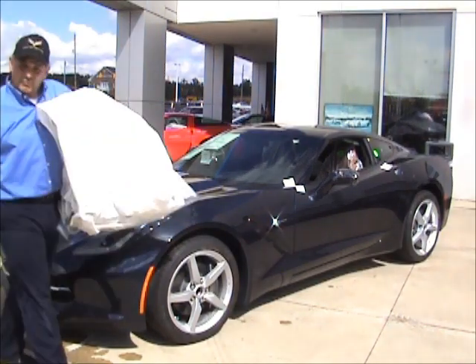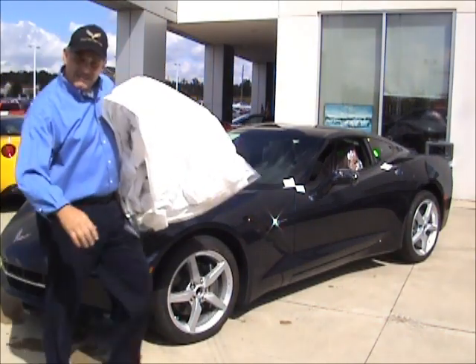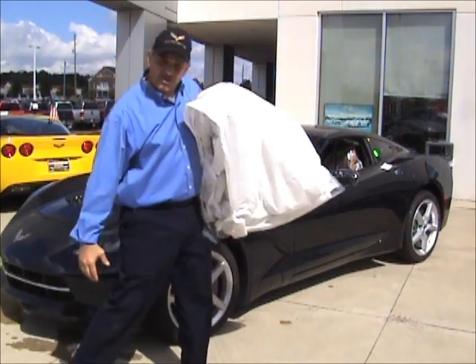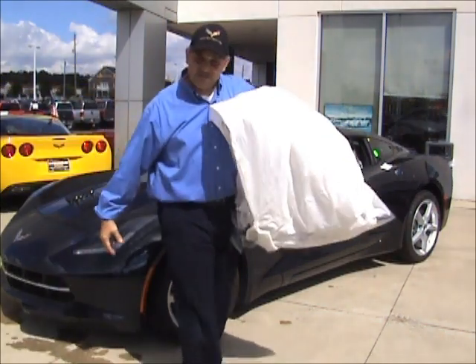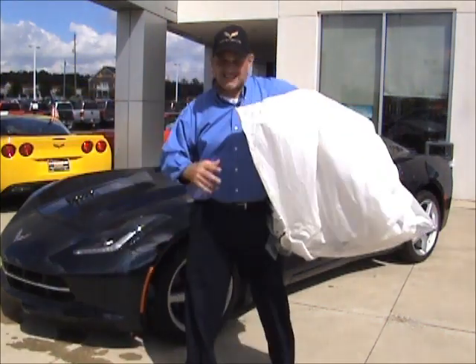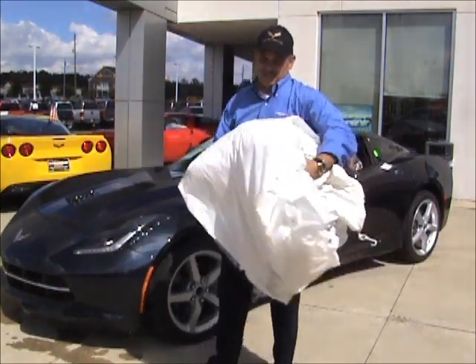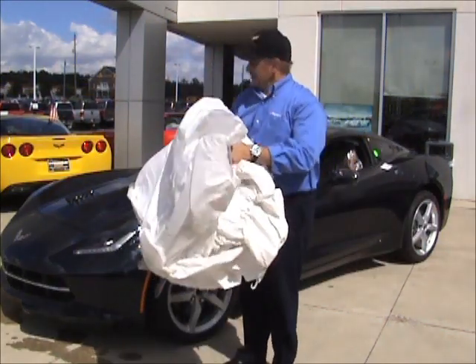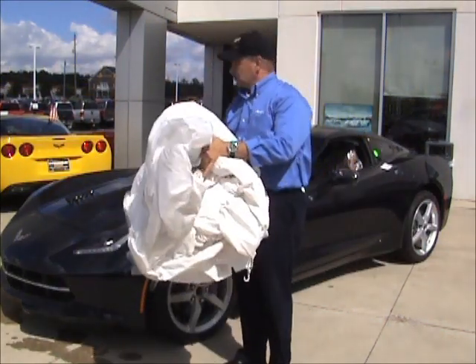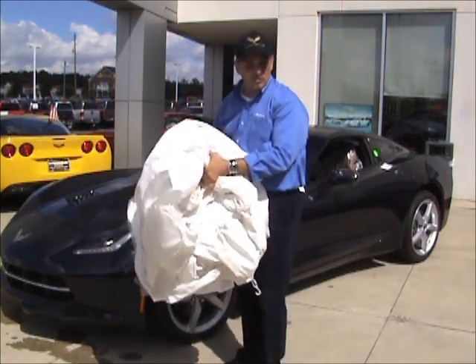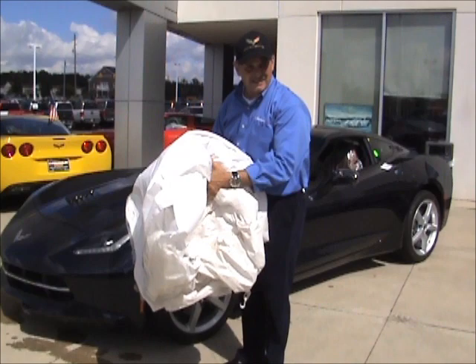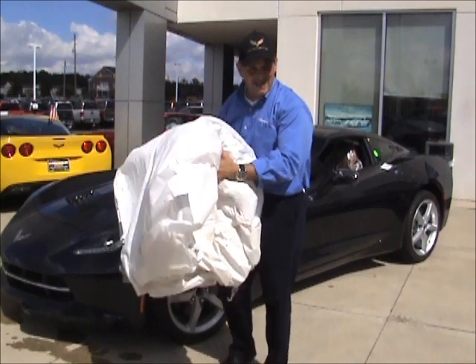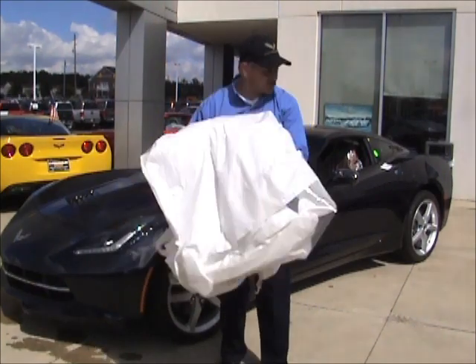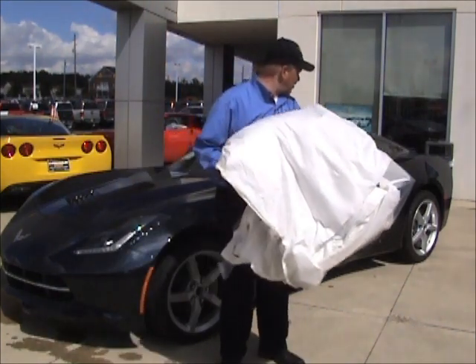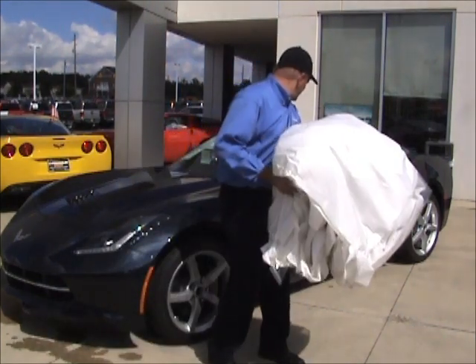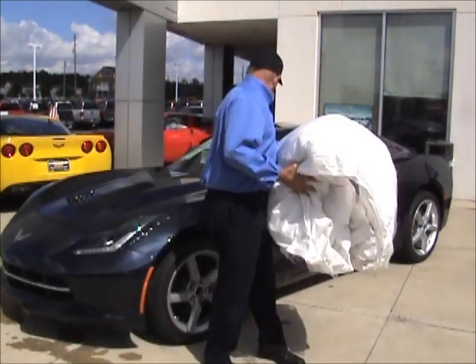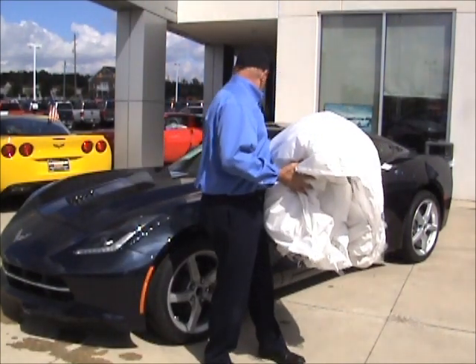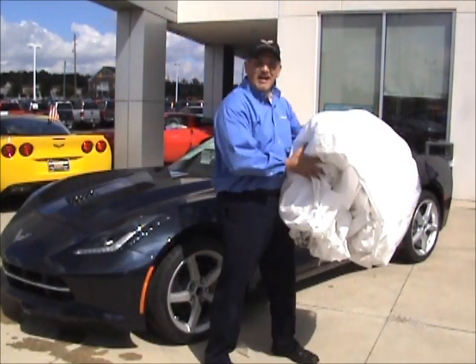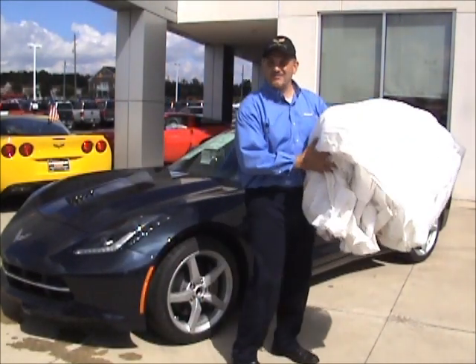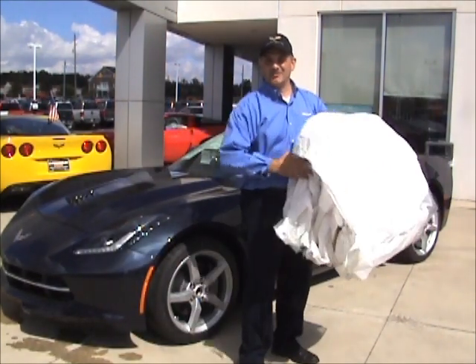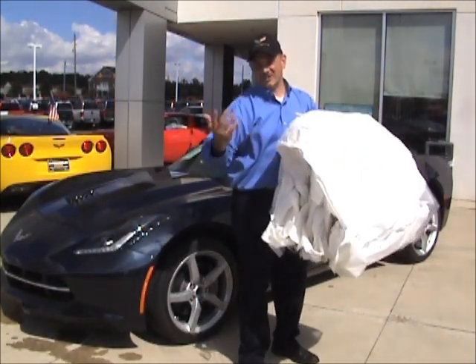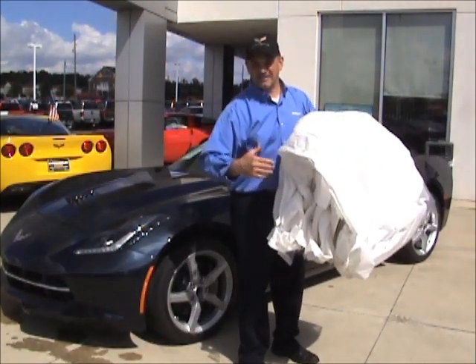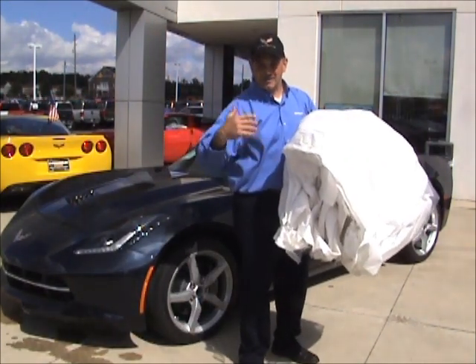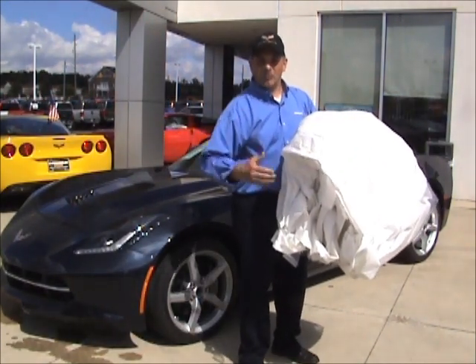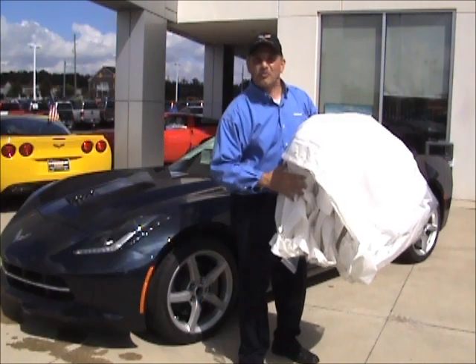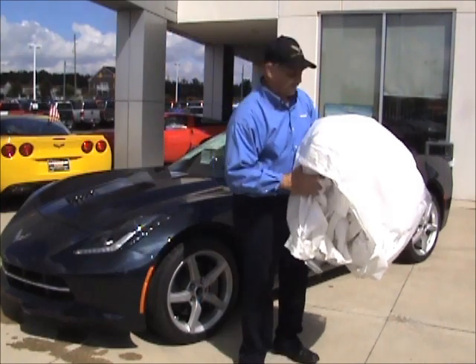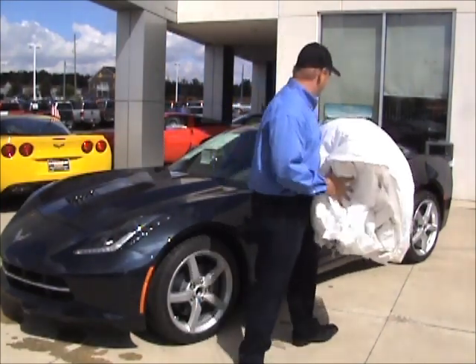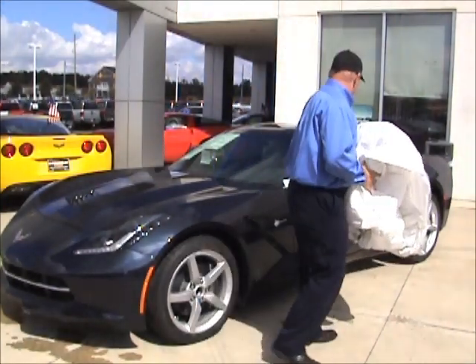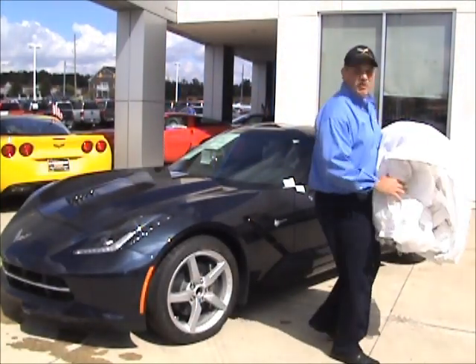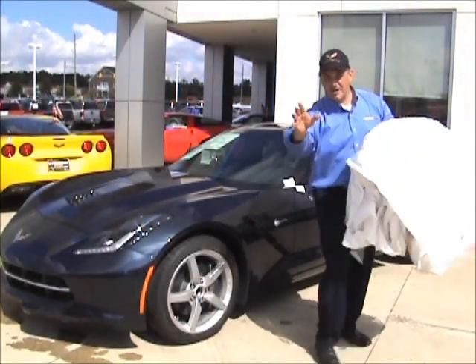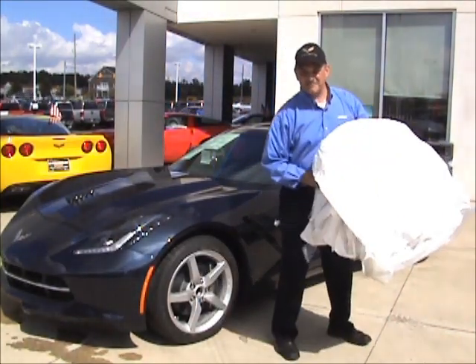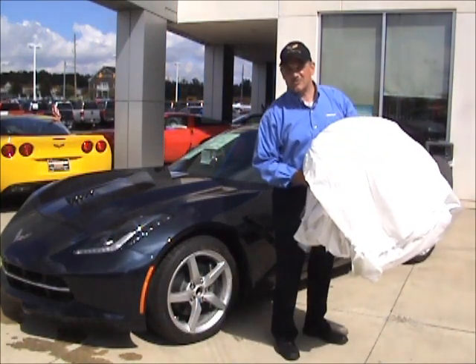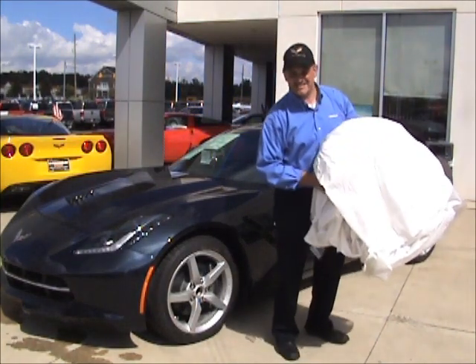You wonder why it takes so long to ship these things. How long was I screwing around with that — 10 minutes just to get it off? First time, not even knowing what I'm doing, so I wanted to give you a real impromptu reveal. Pictures coming up — thanks for joining us!